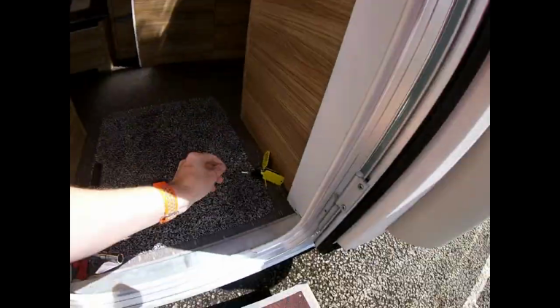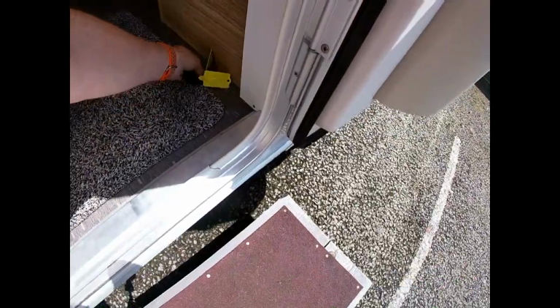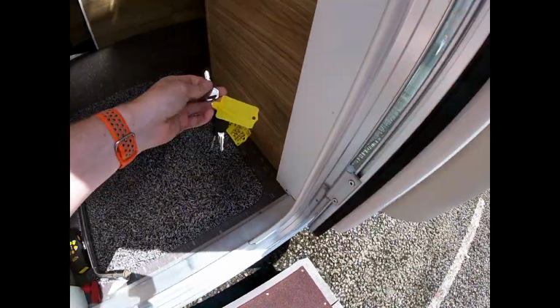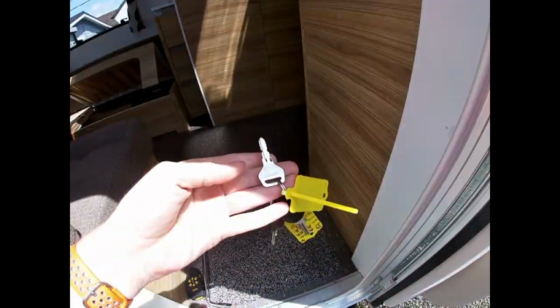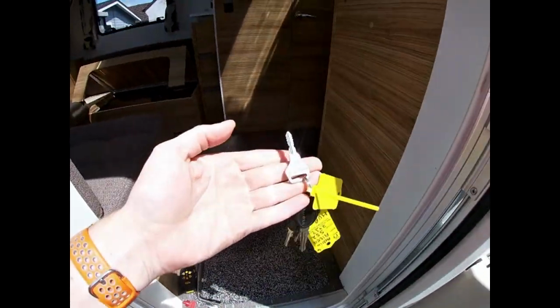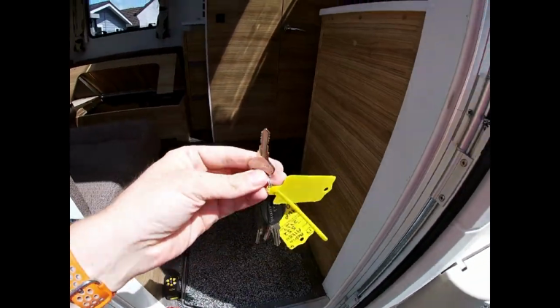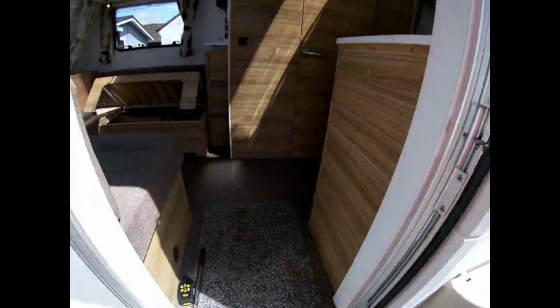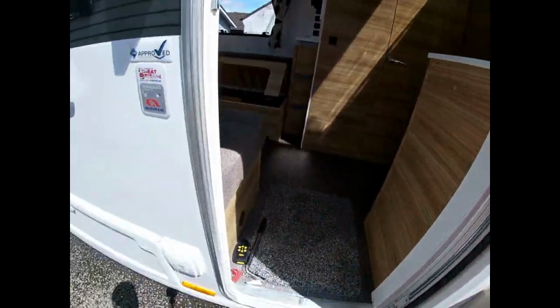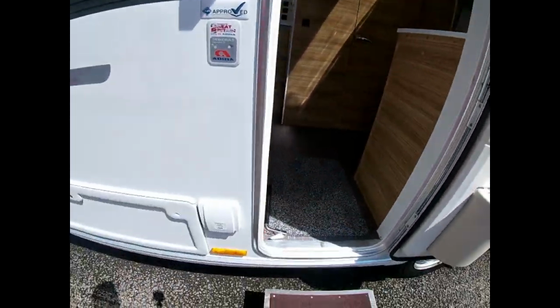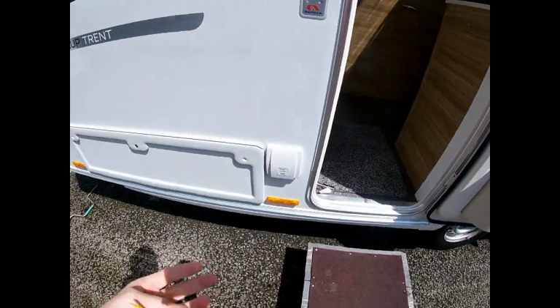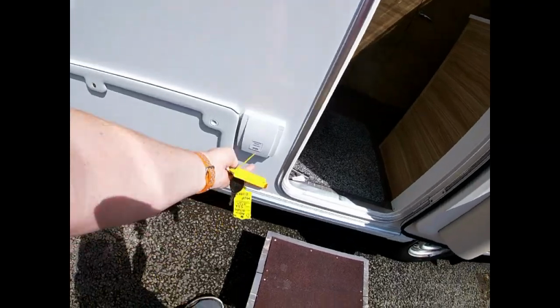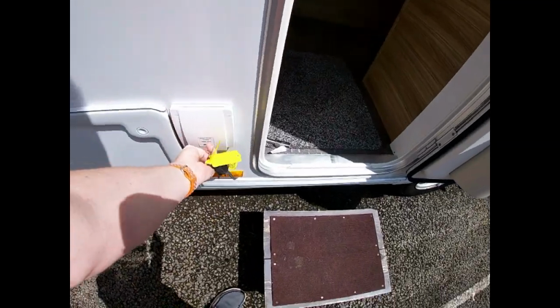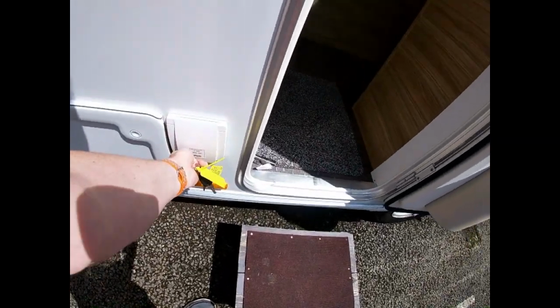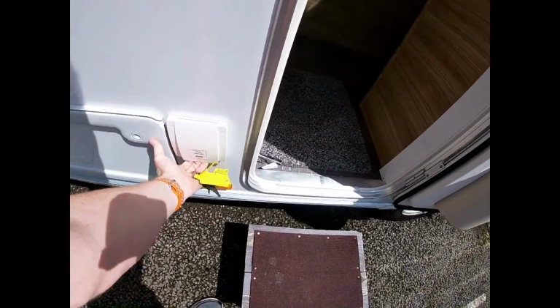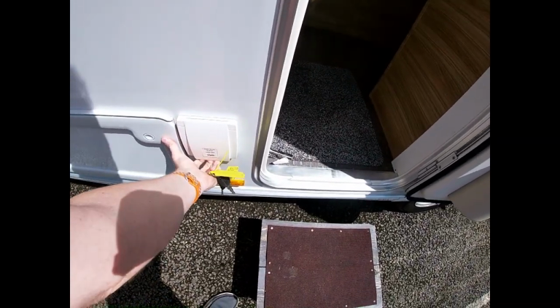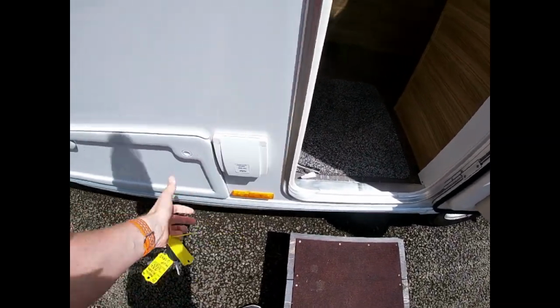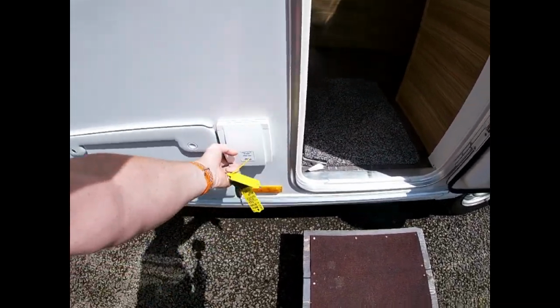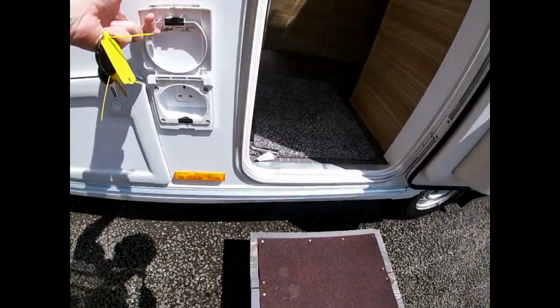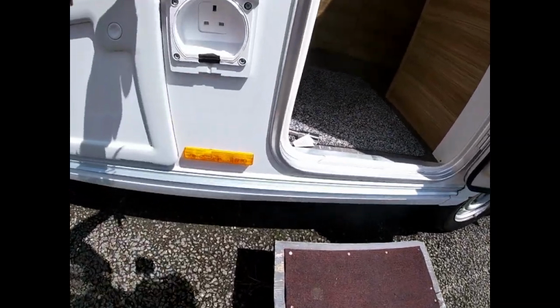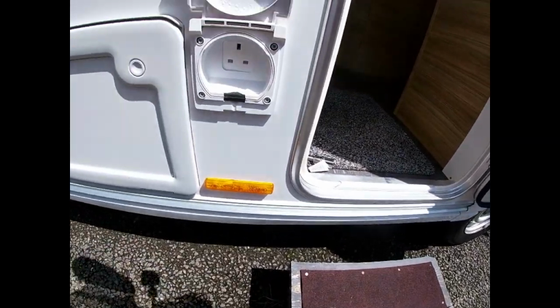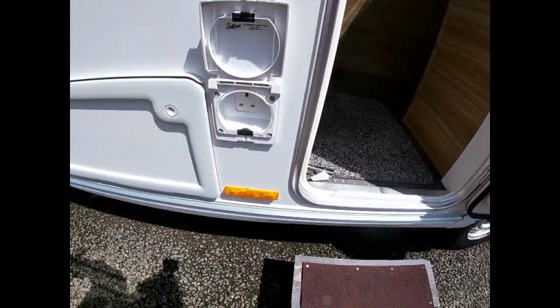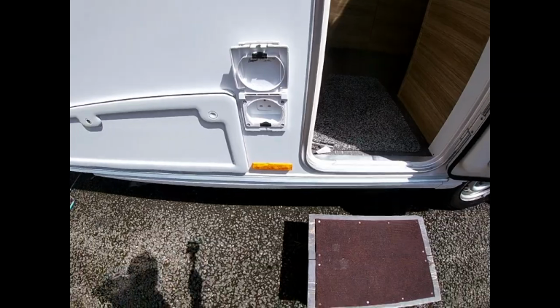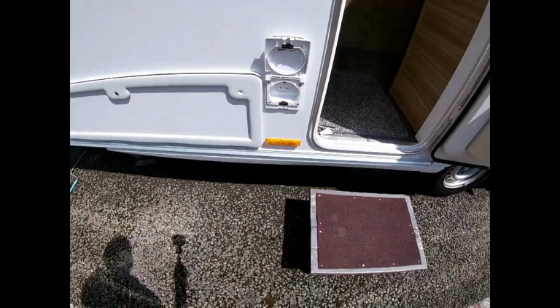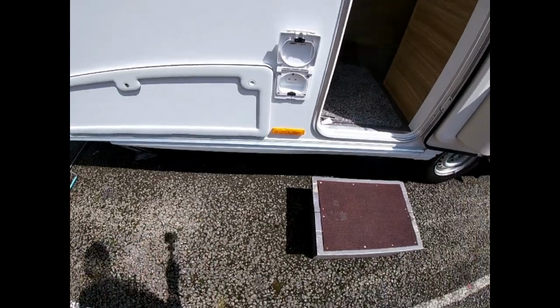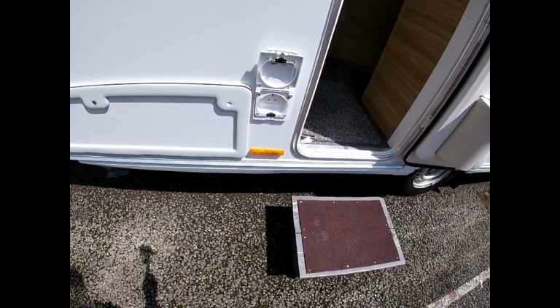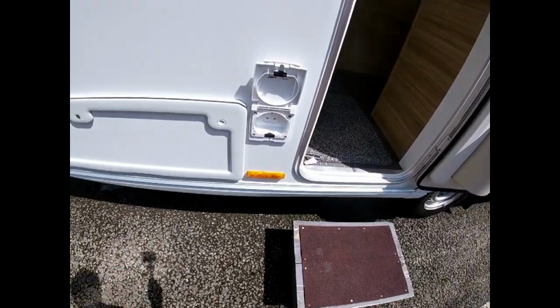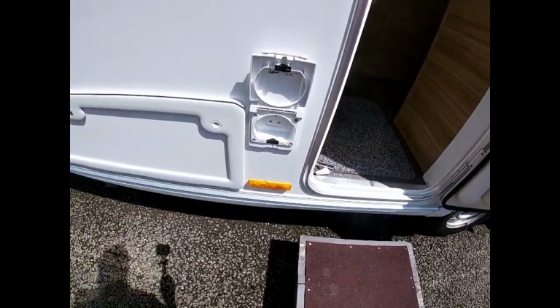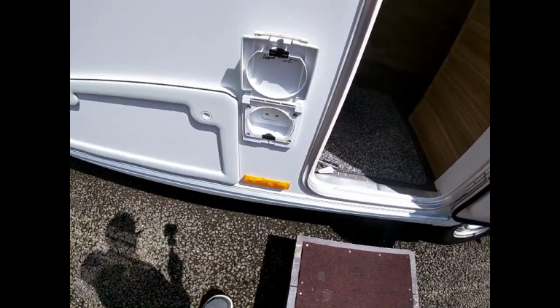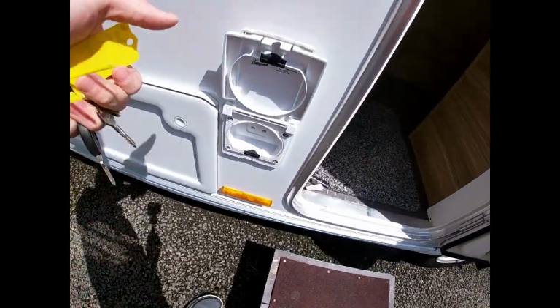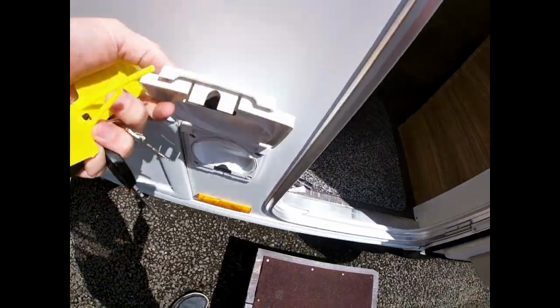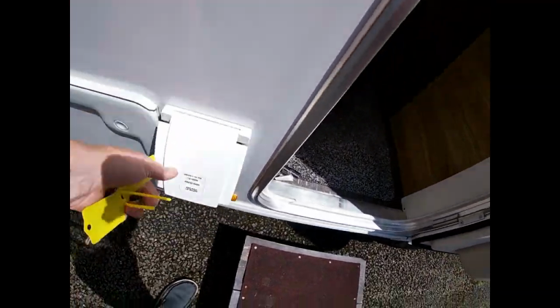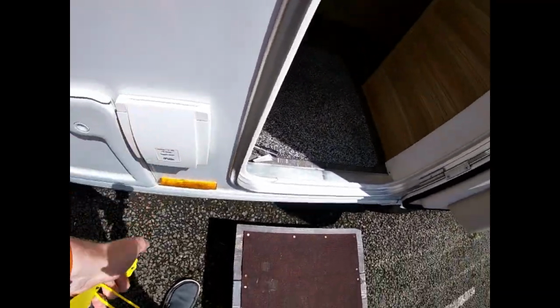That key is on your key ring just here. On the outside we've got a 240-volt external plug socket, so we can power things up in the awning. Bear in mind that's only active when you're plugged in with your mains lead.